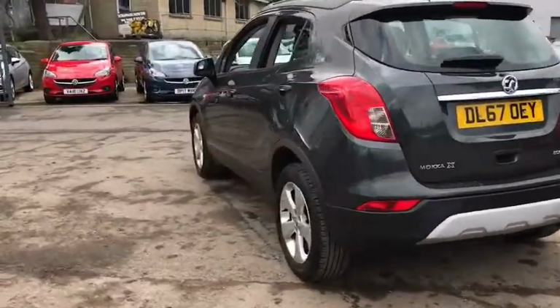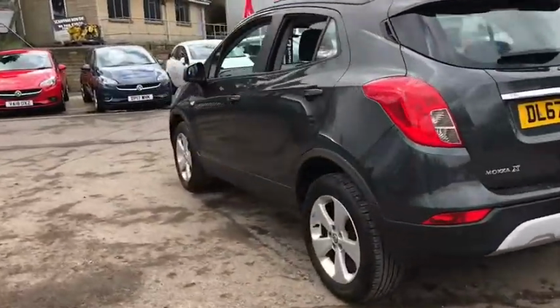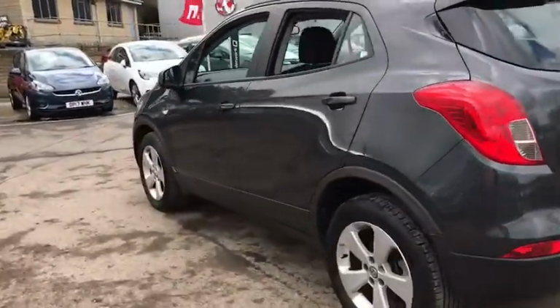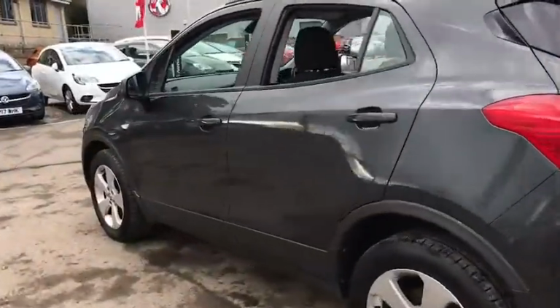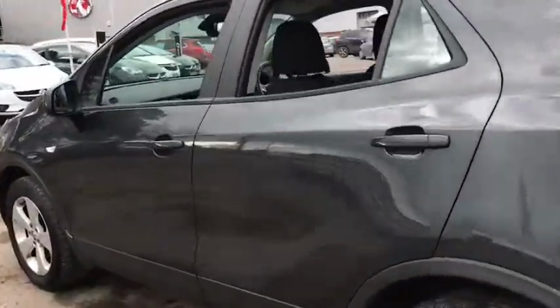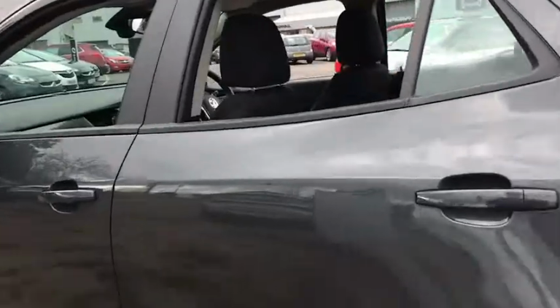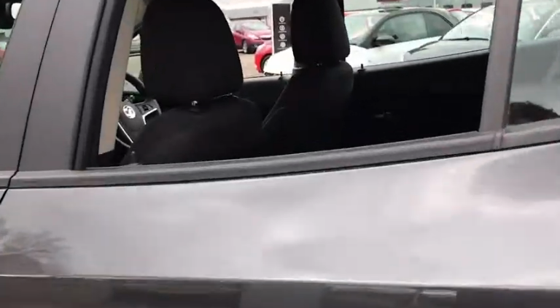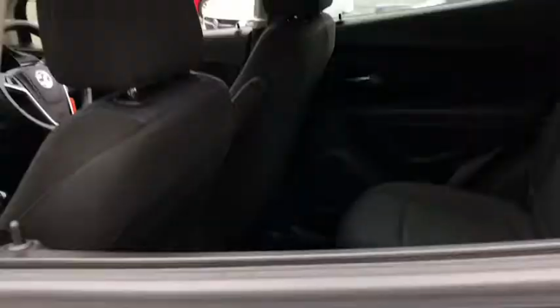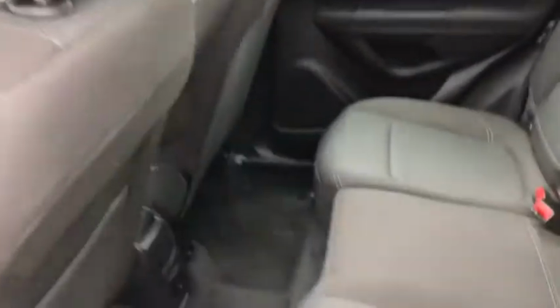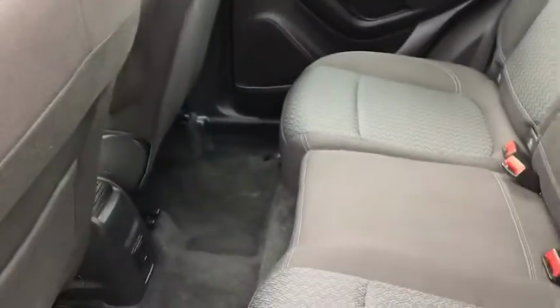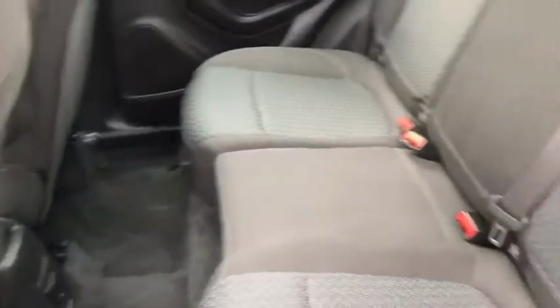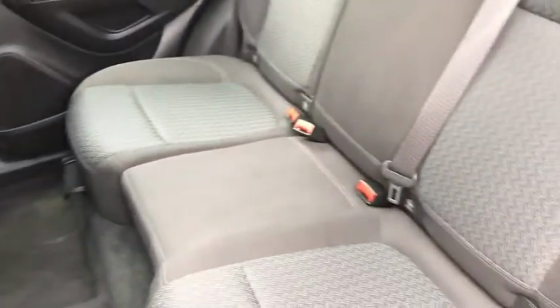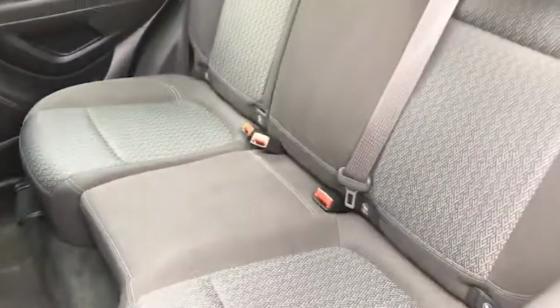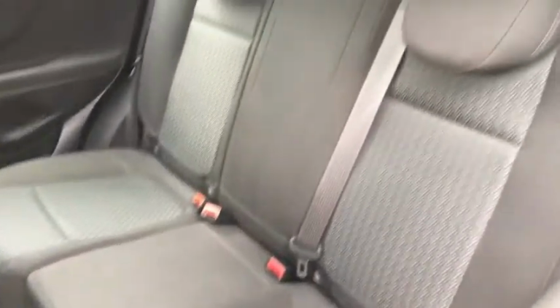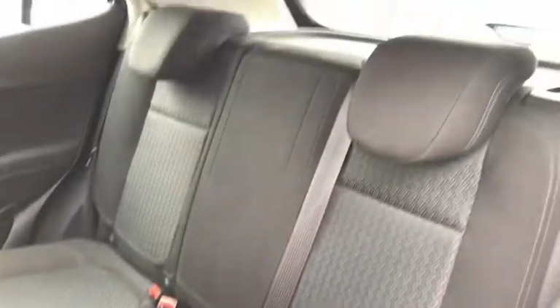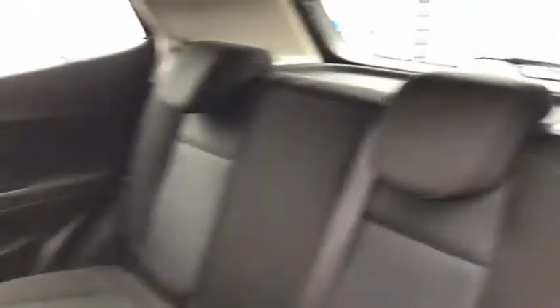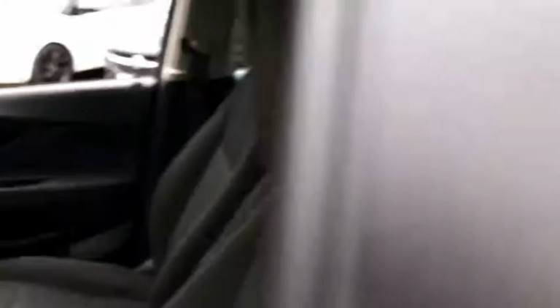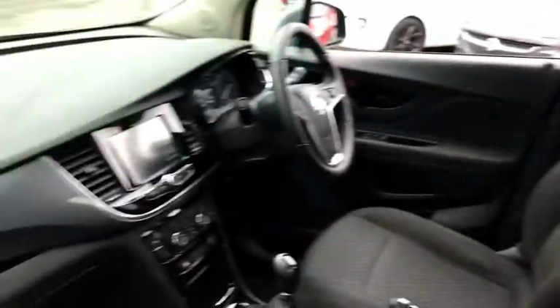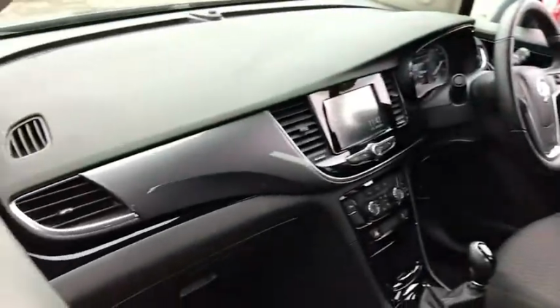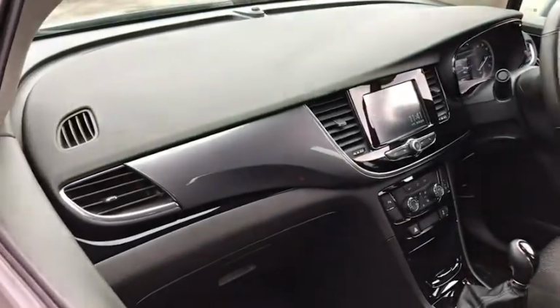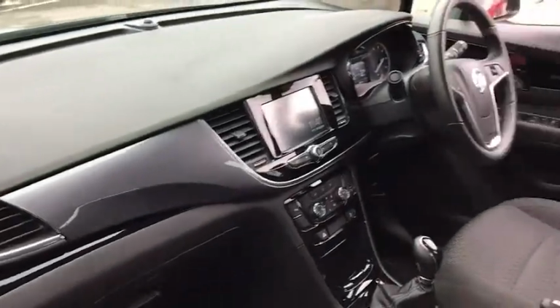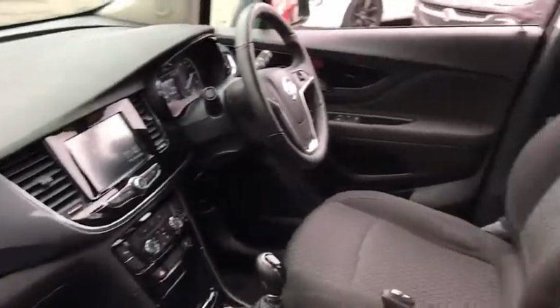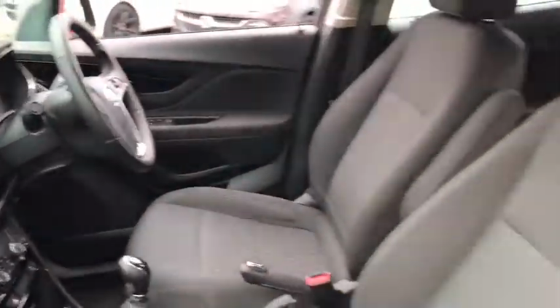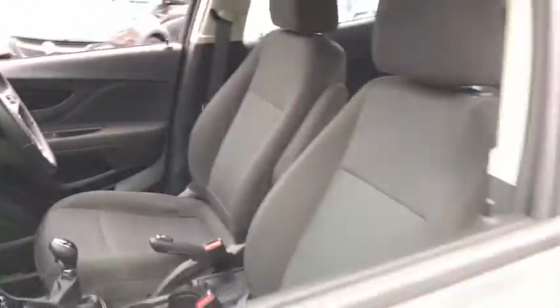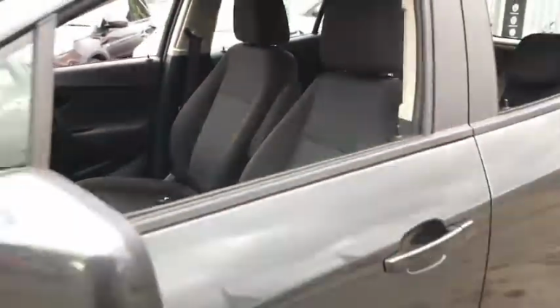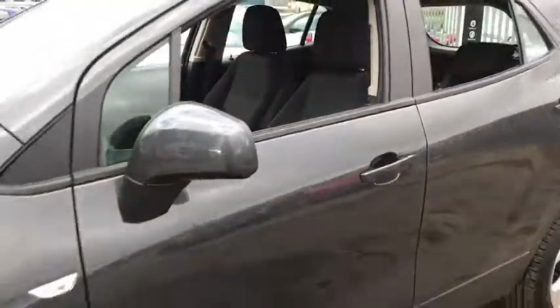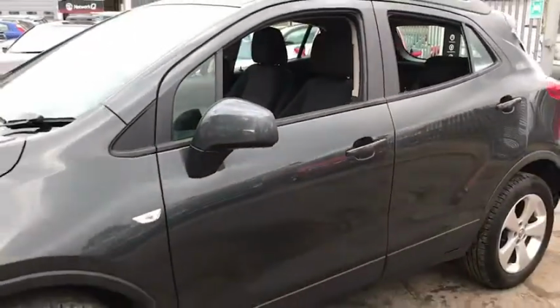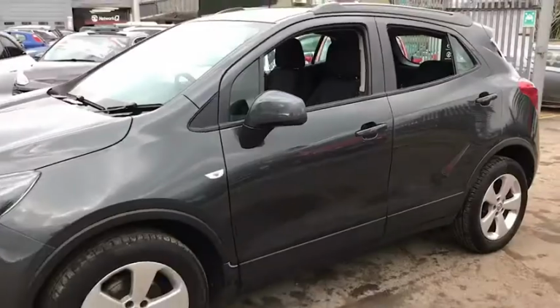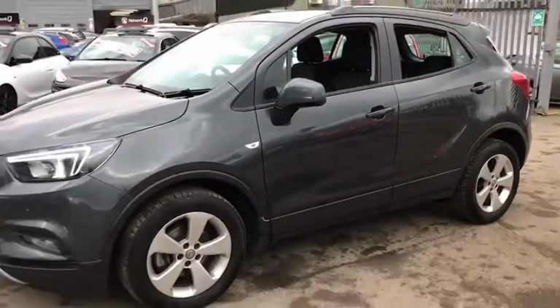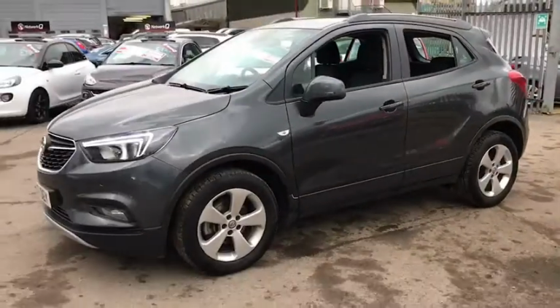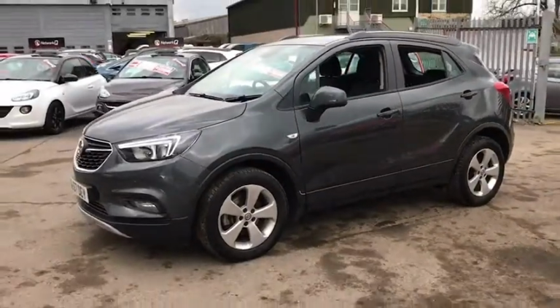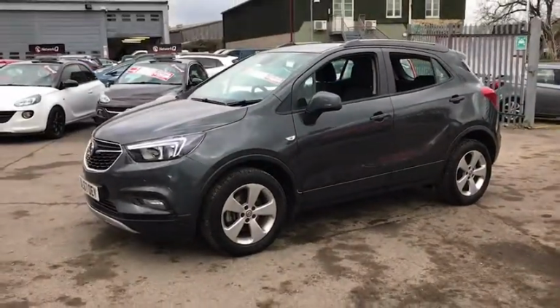As we move round to the back we have three seats, plenty of legroom and also ISOFIX connections. If you would like any more information or would like to book a test drive then please contact us on 01285 653 314.